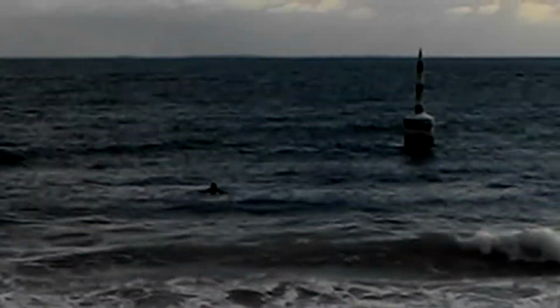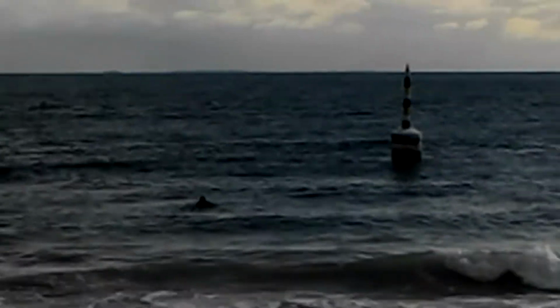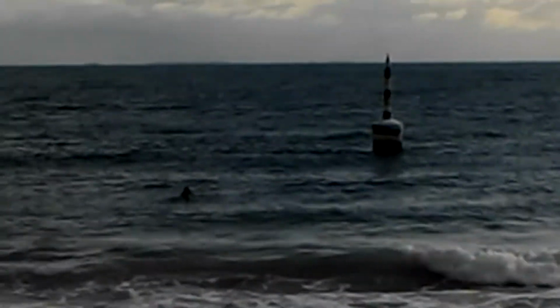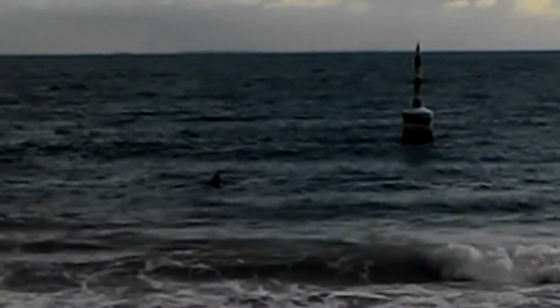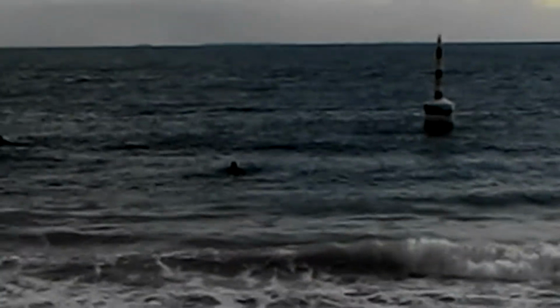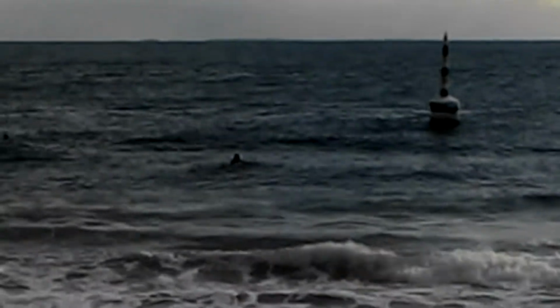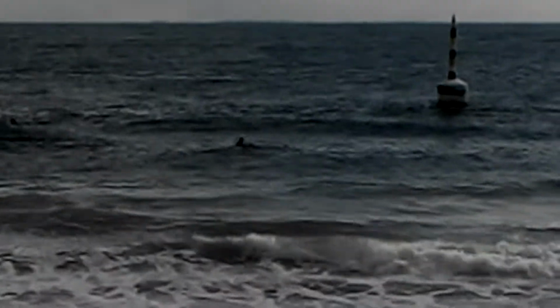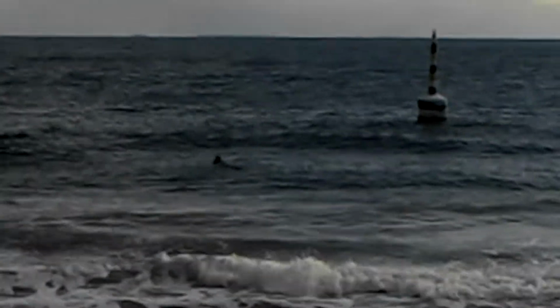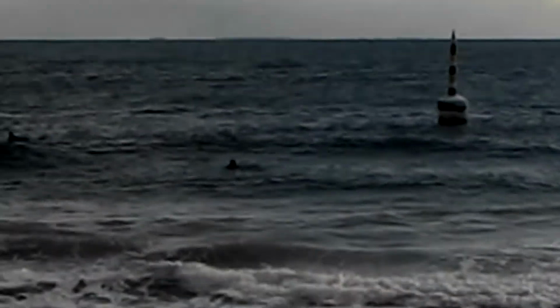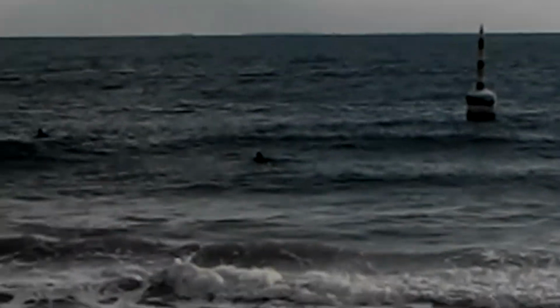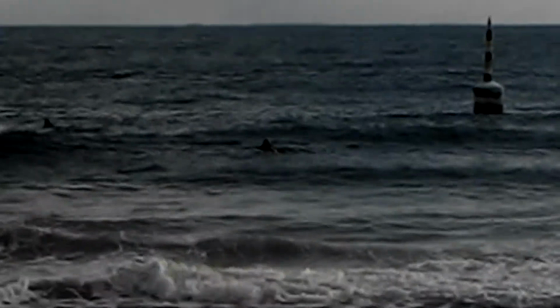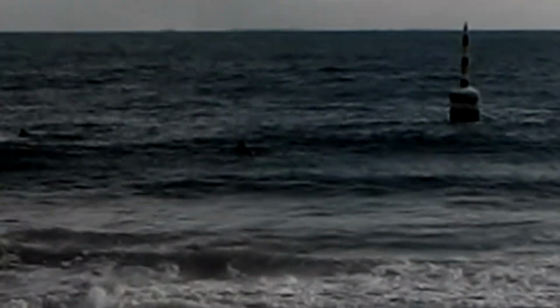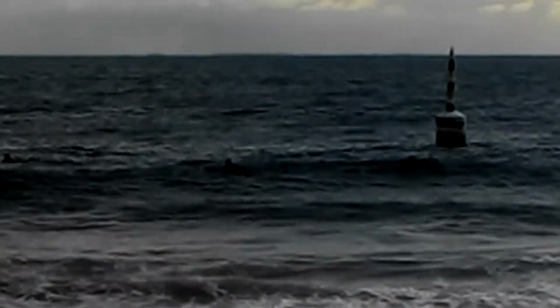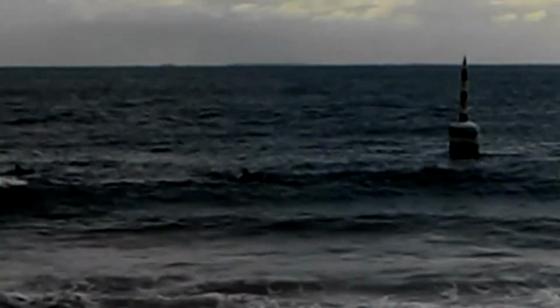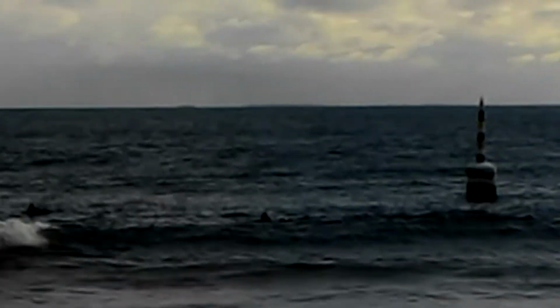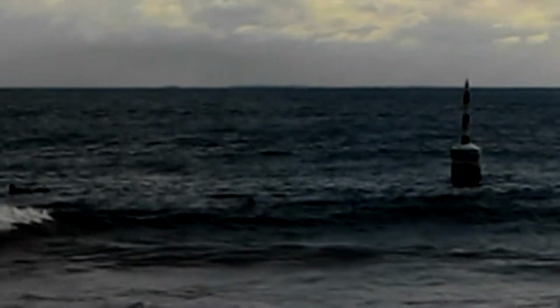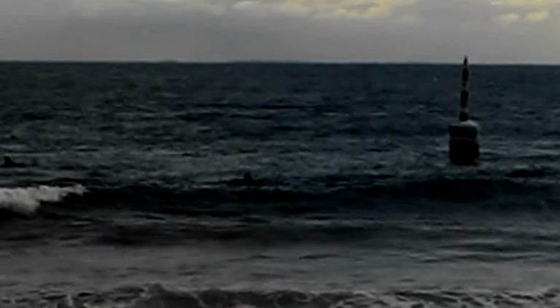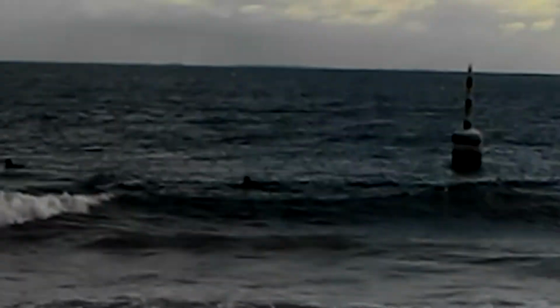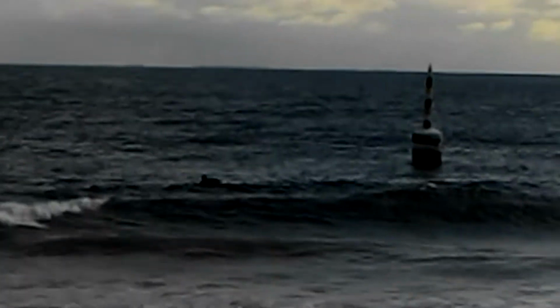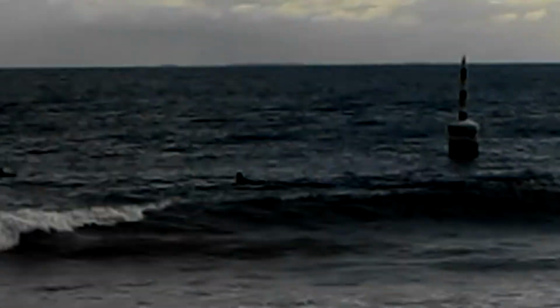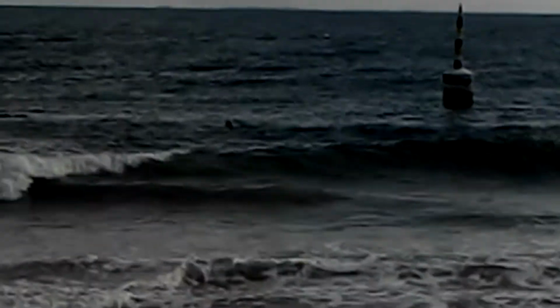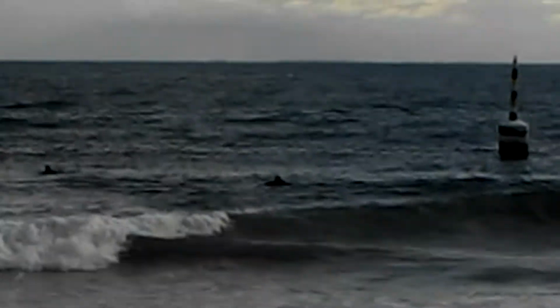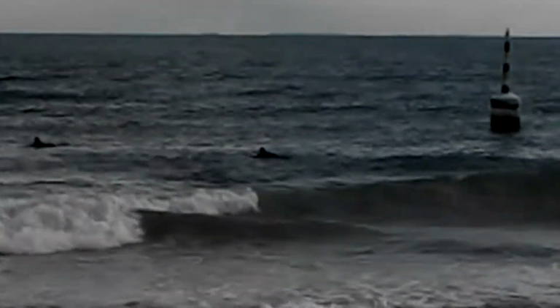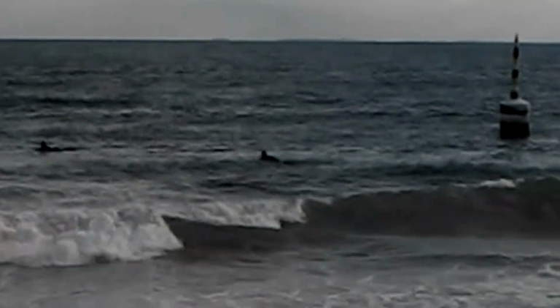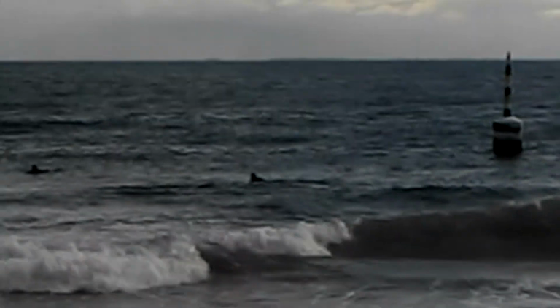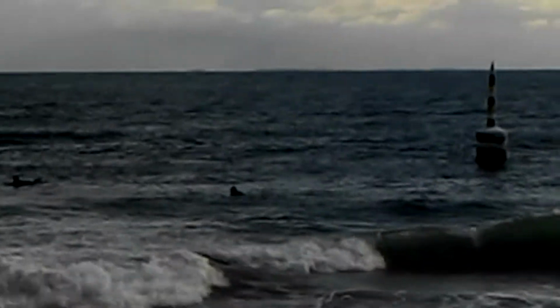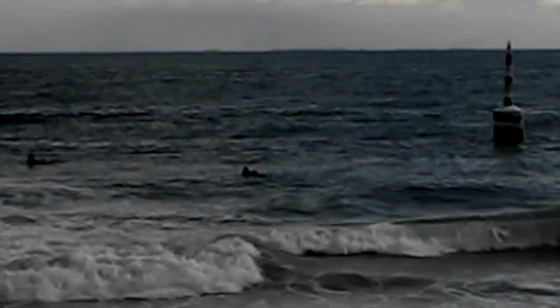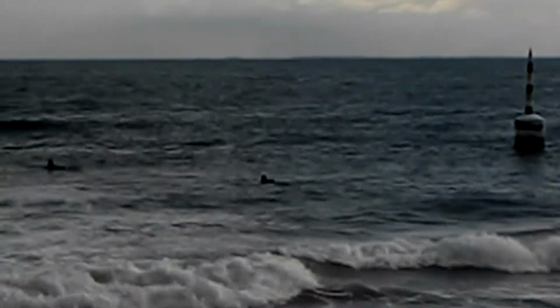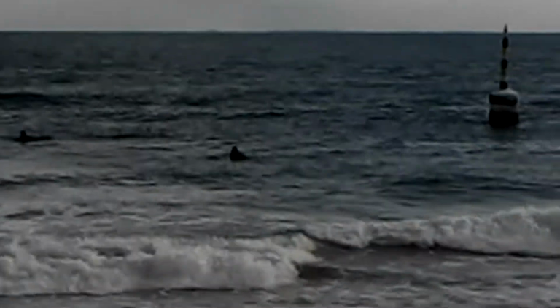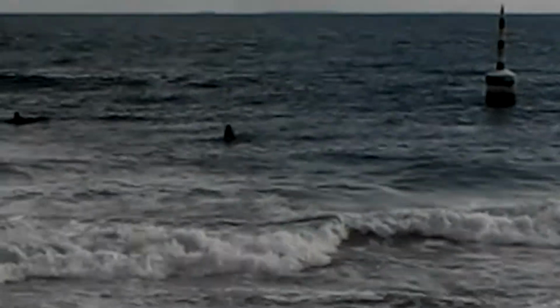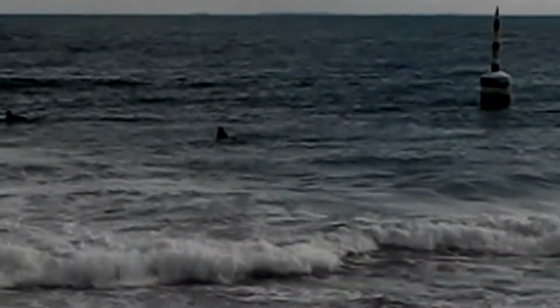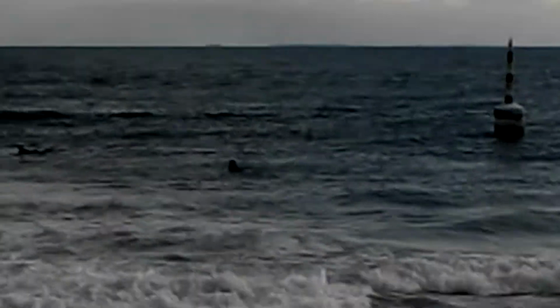I'm pointing my camera out towards Rottnest Island, which I looked up previously before I hopped on the bus to come down to the beach. It's 11 miles away.